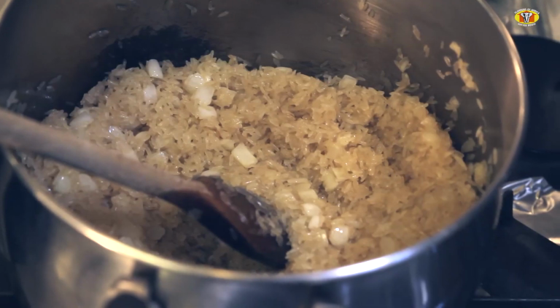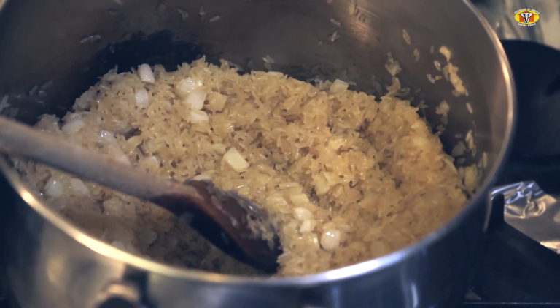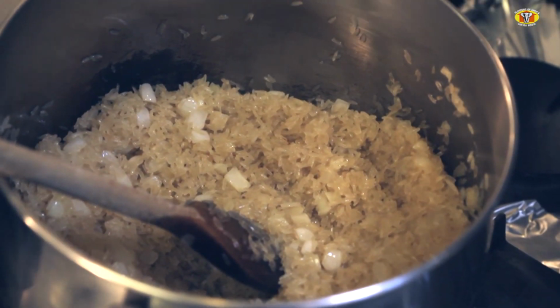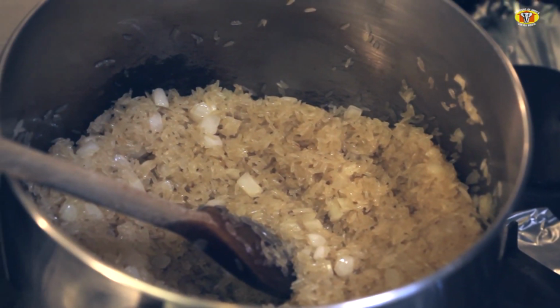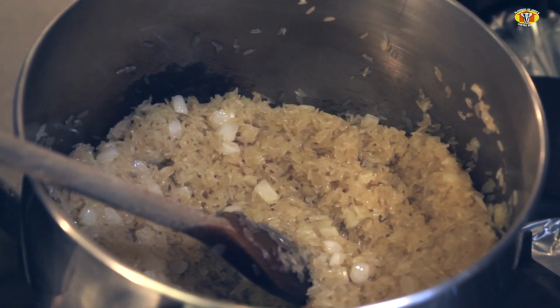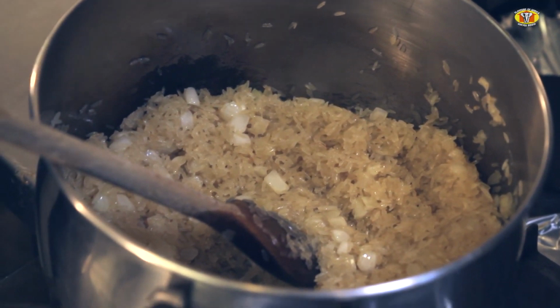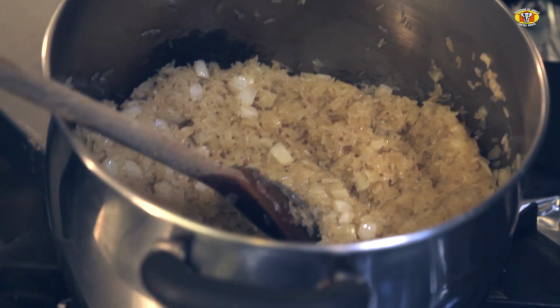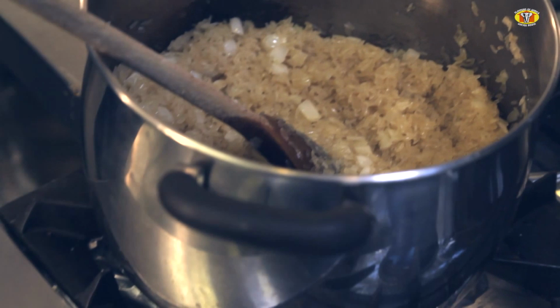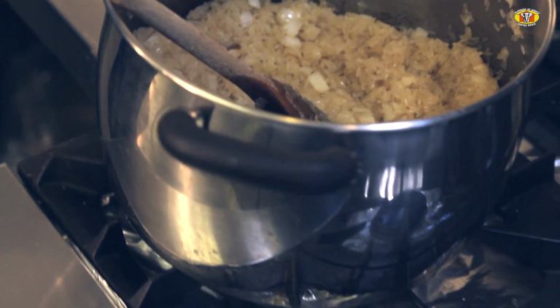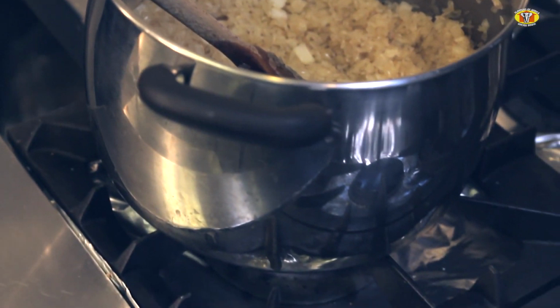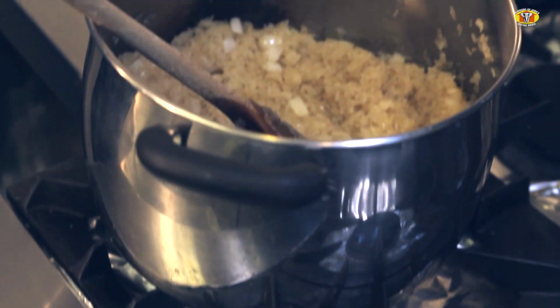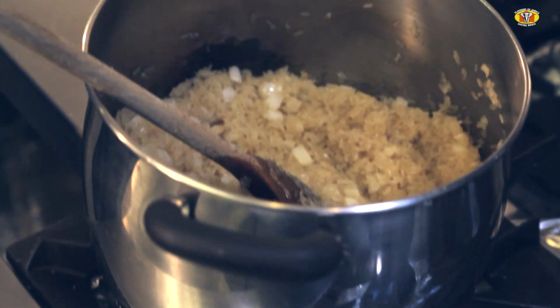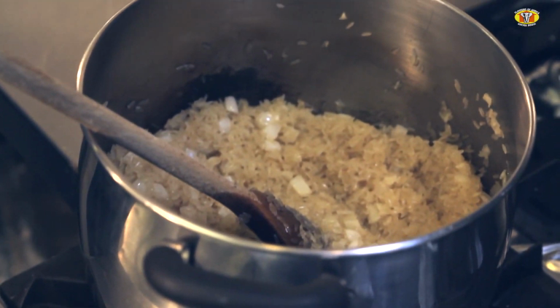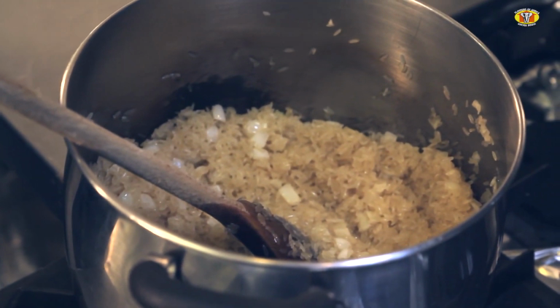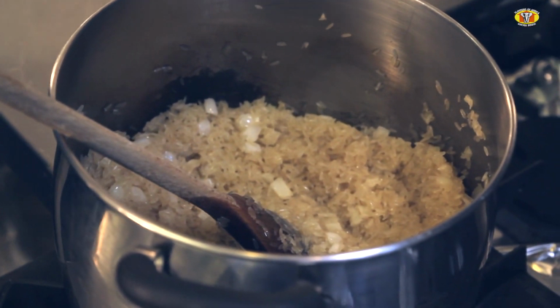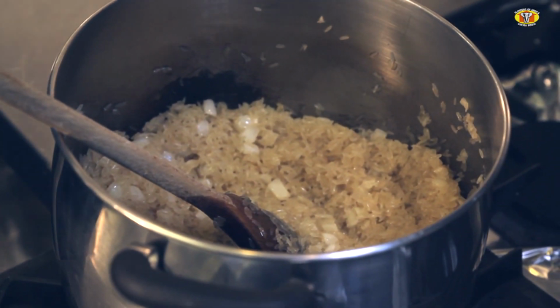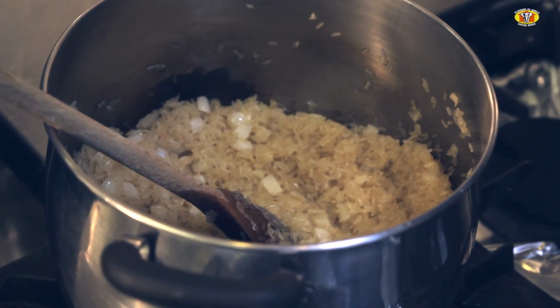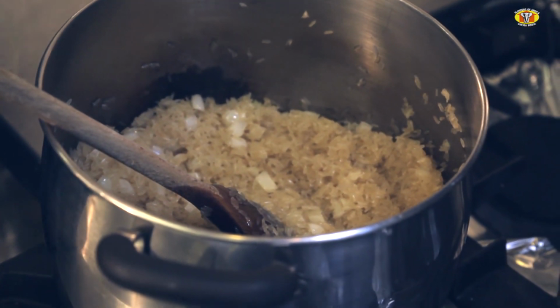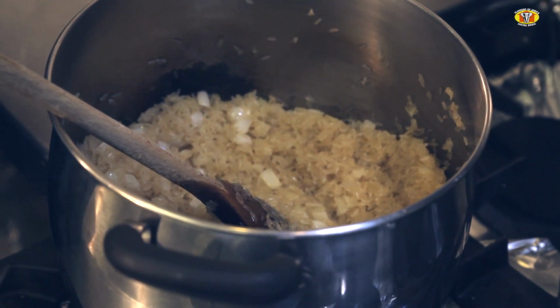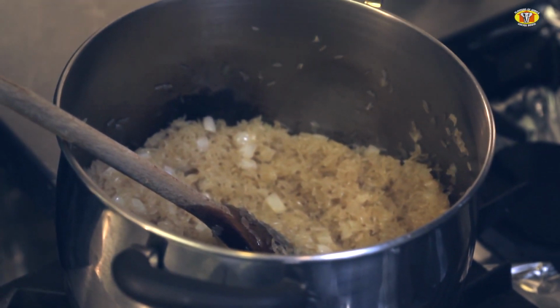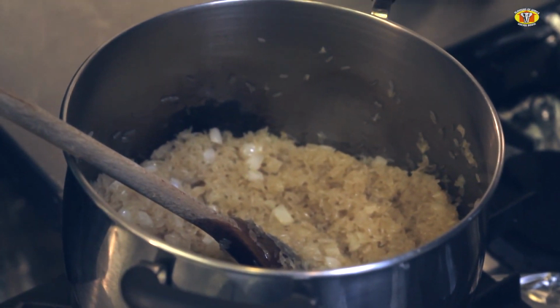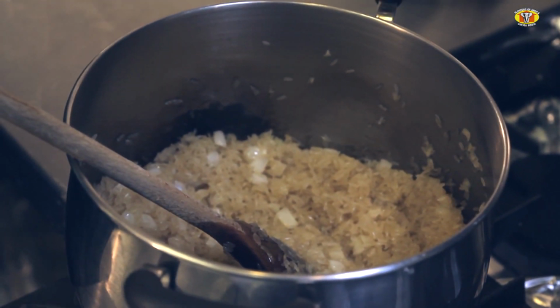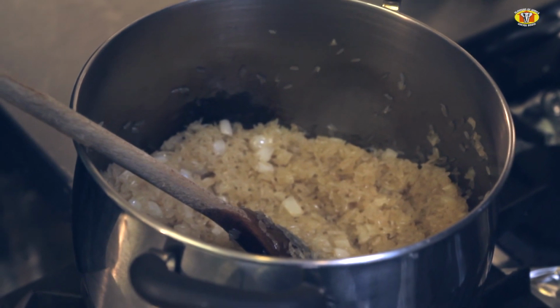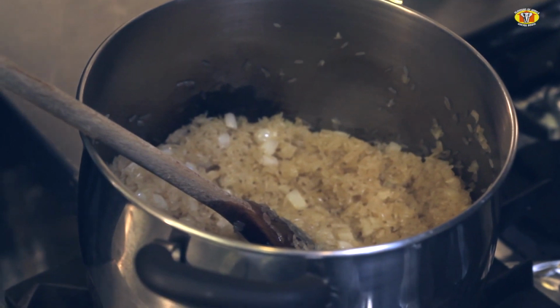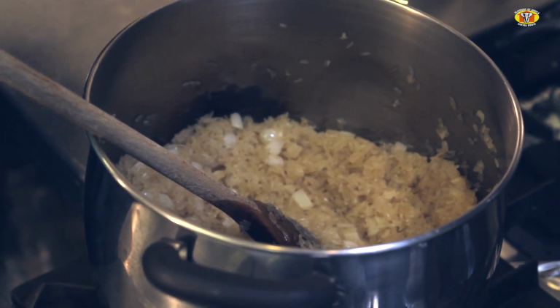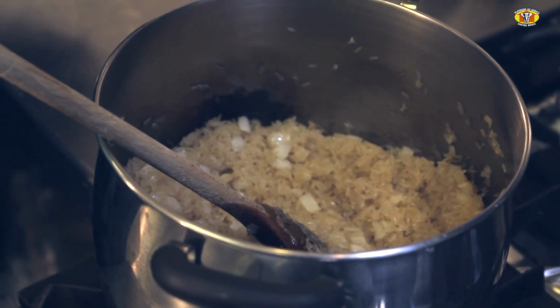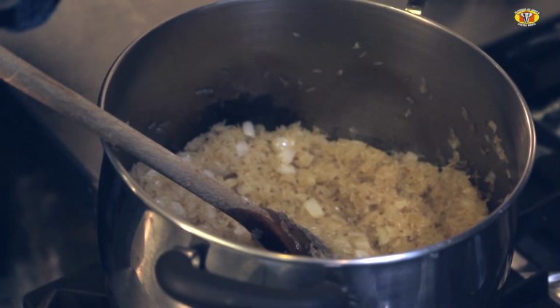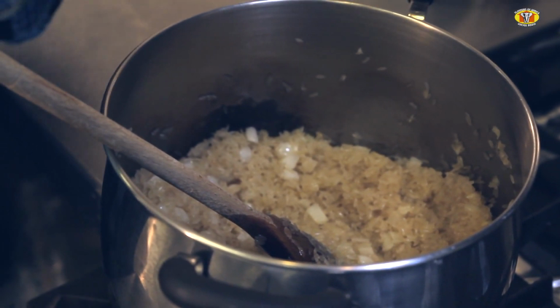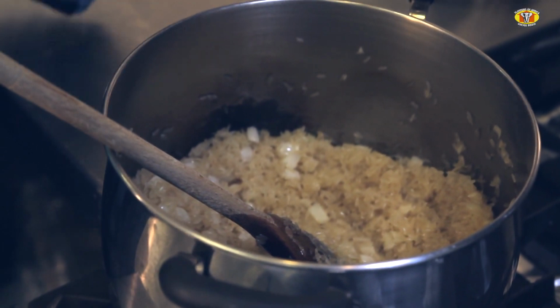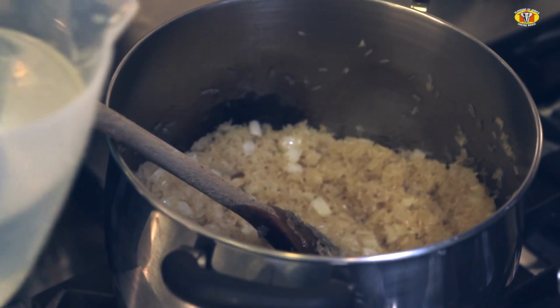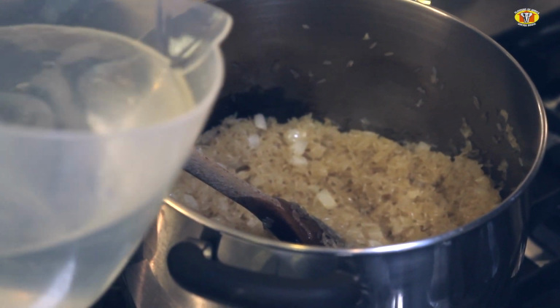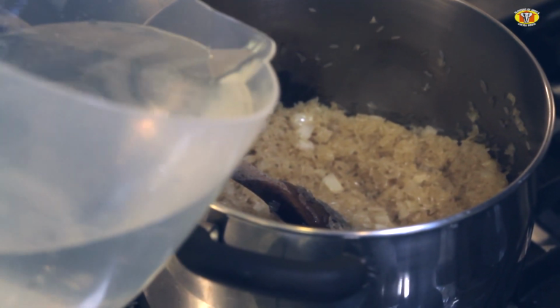The next thing for me to do is to pour roughly 1 to 1.5 liters of warm water into the pot.